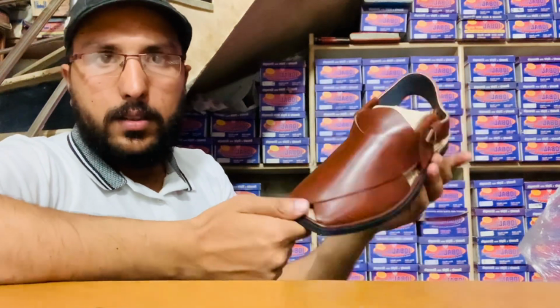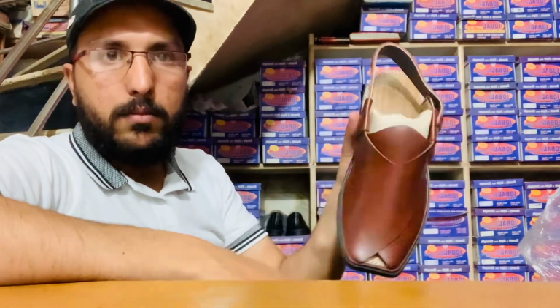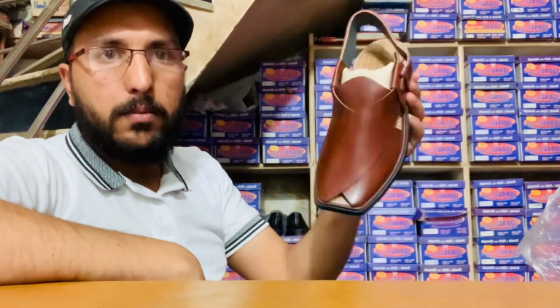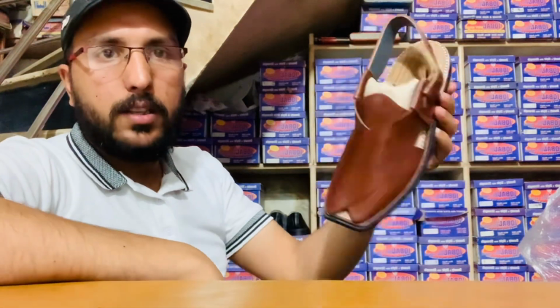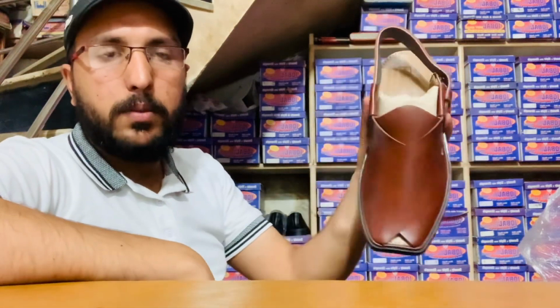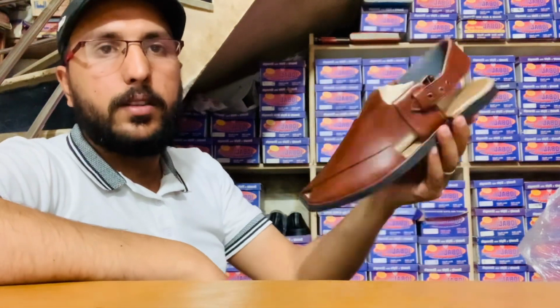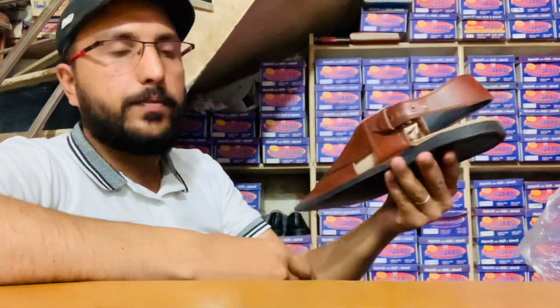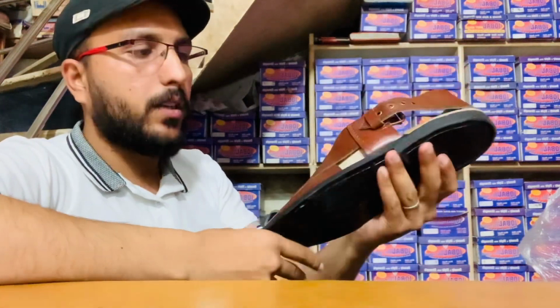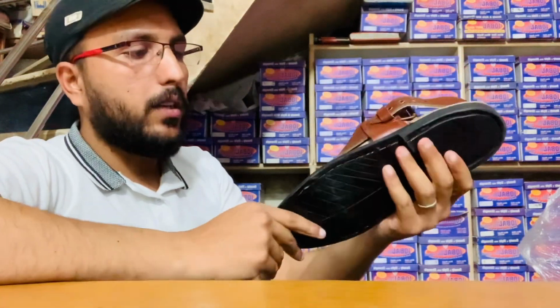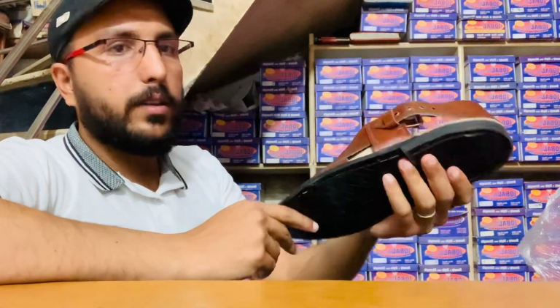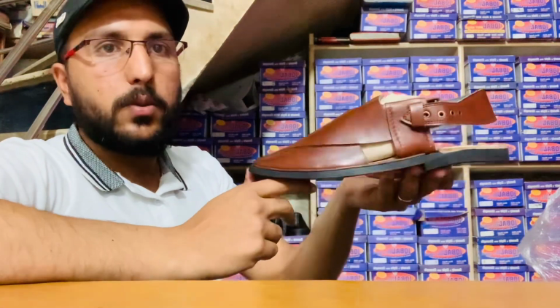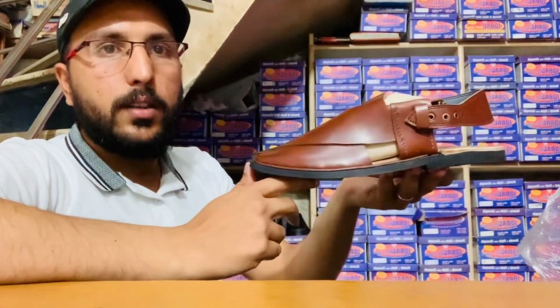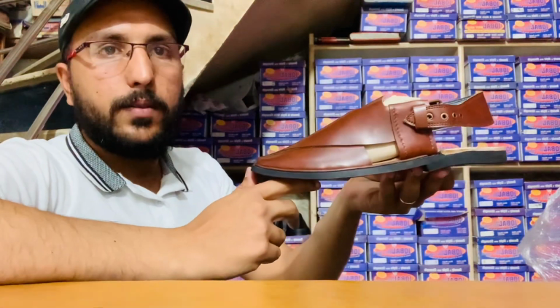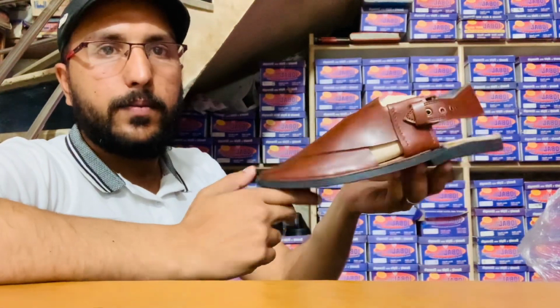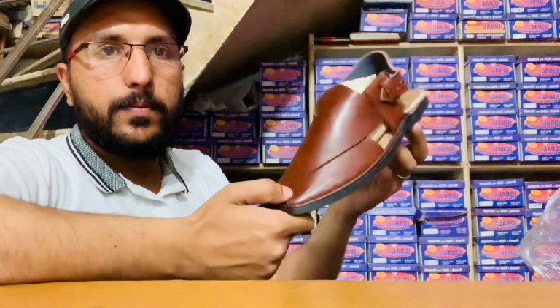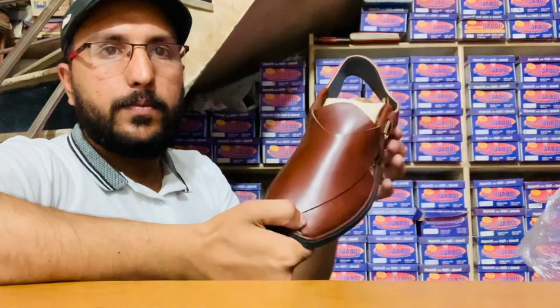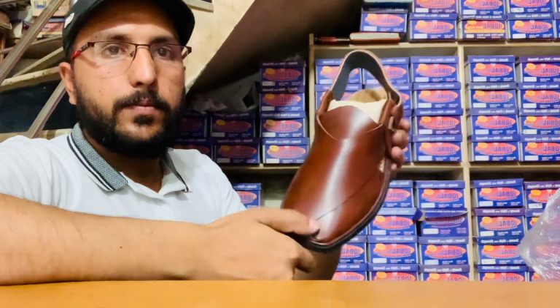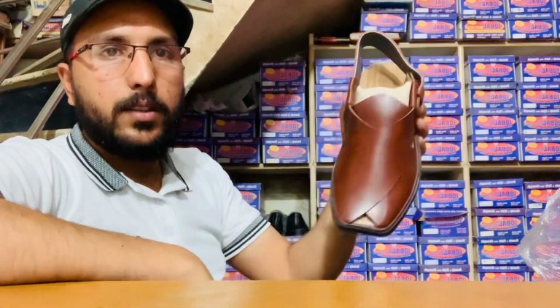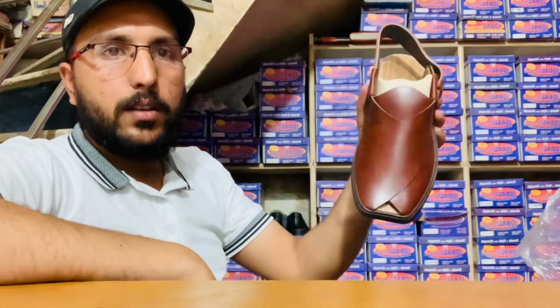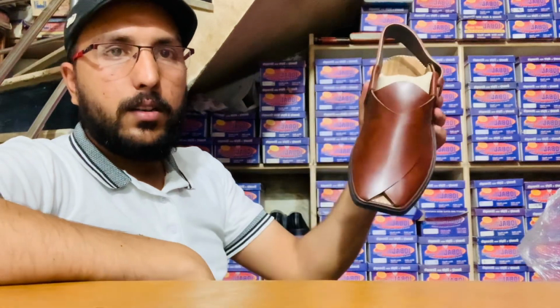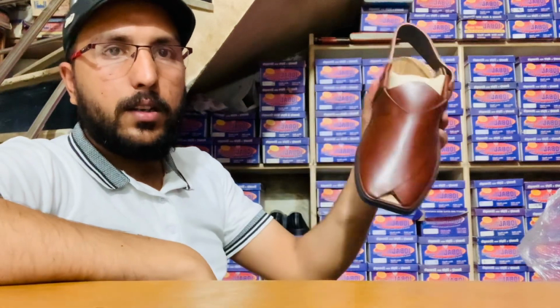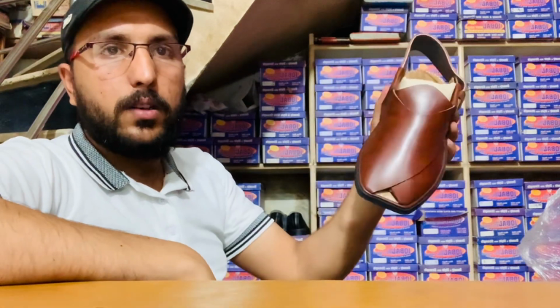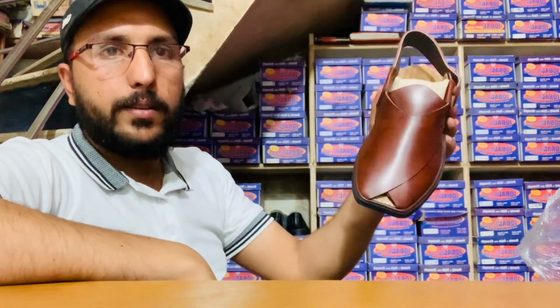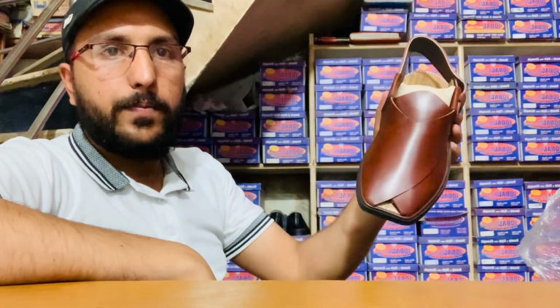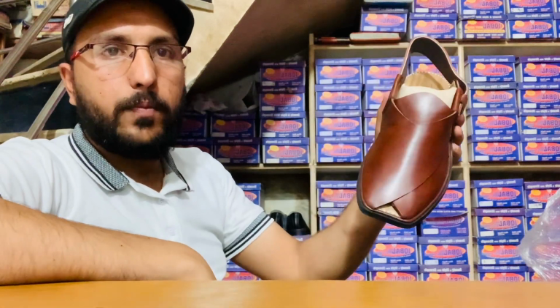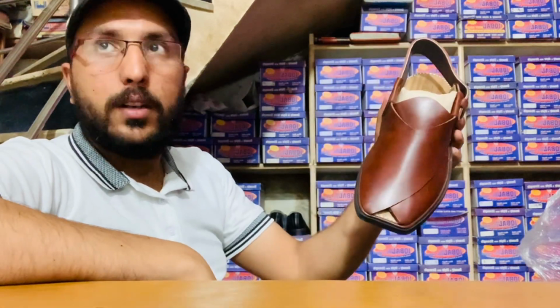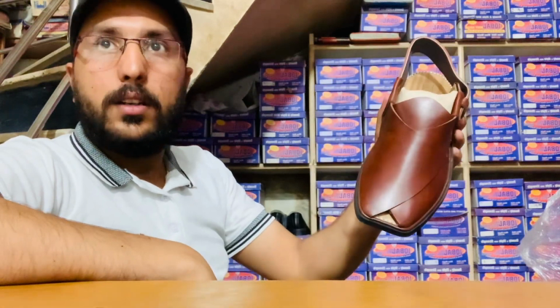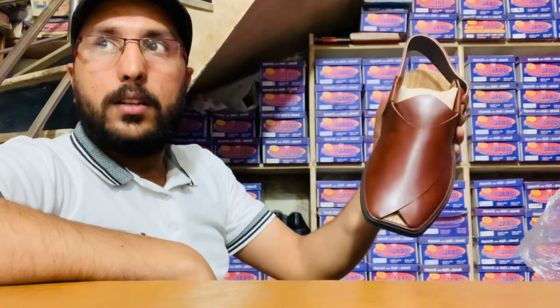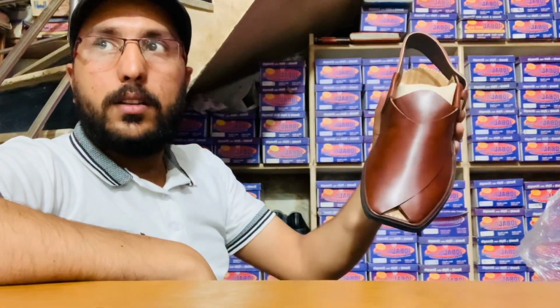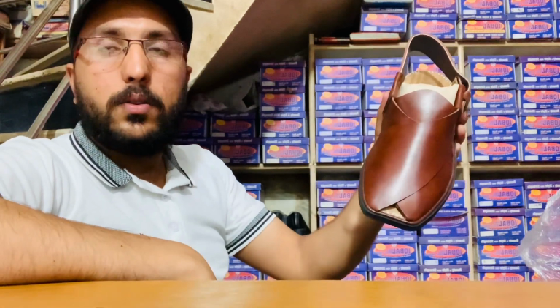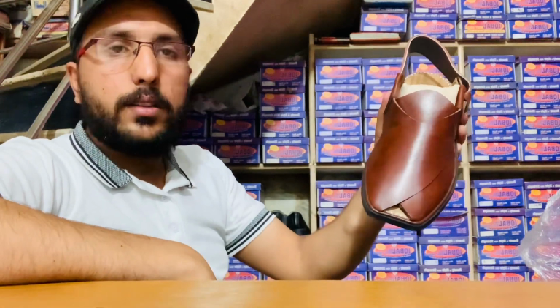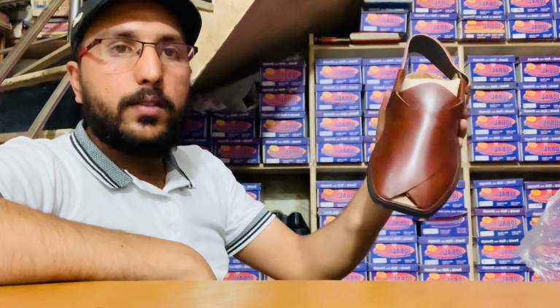It's made in a very beautiful leather. It's a great quality — a great quality of two years.